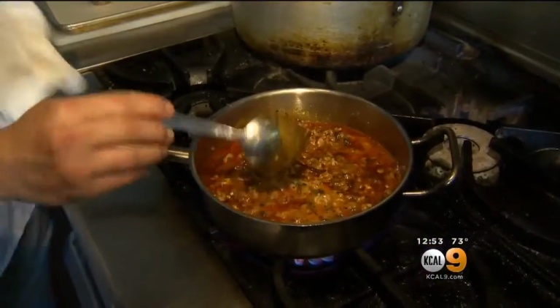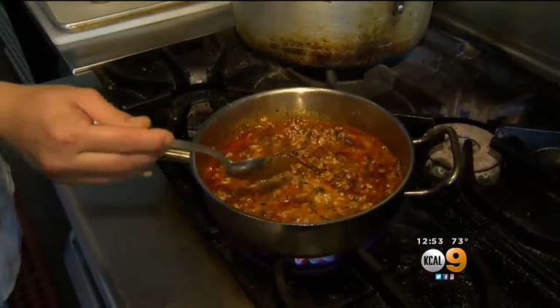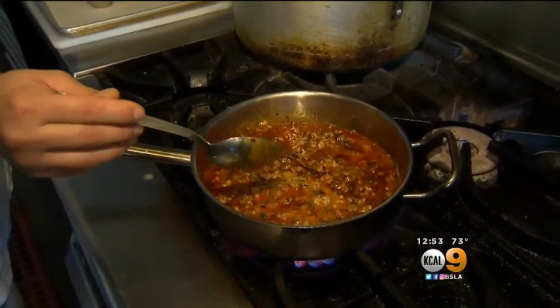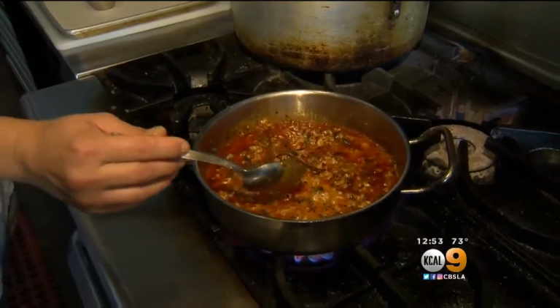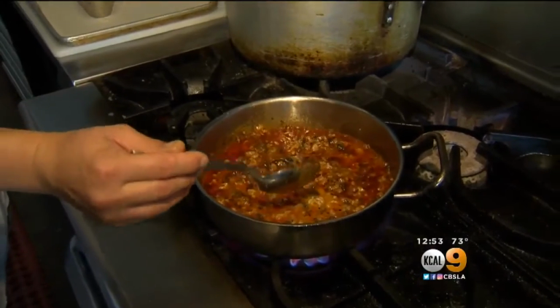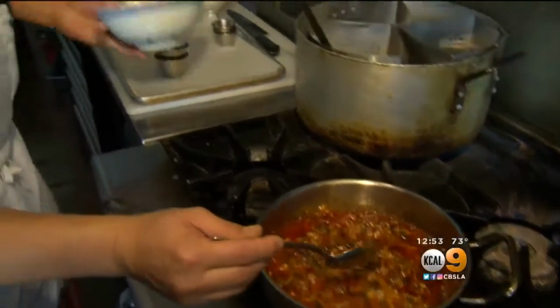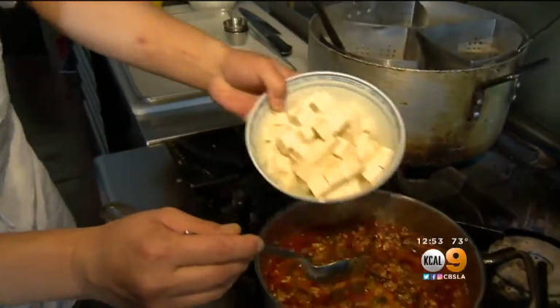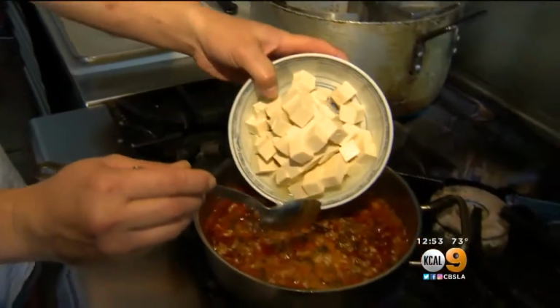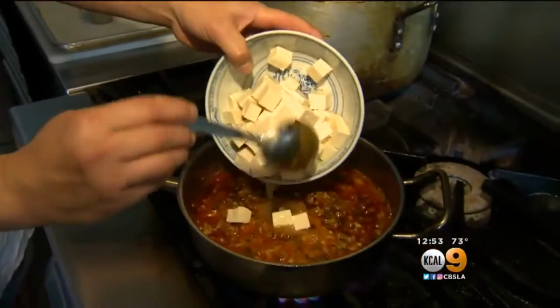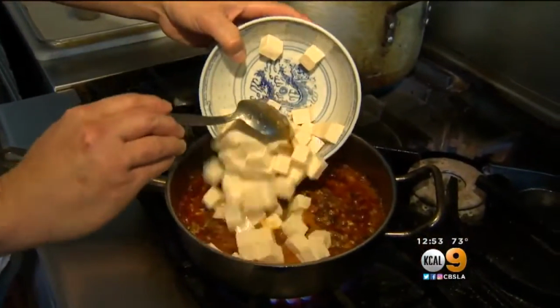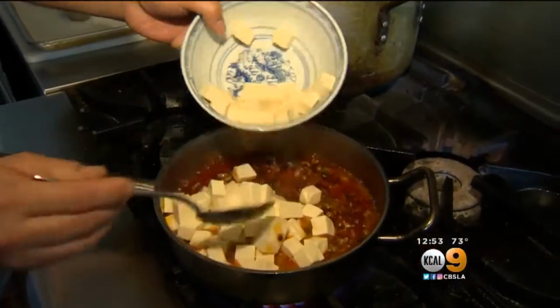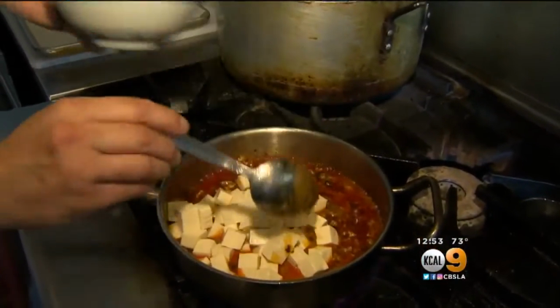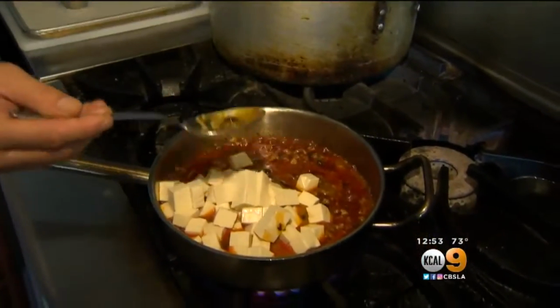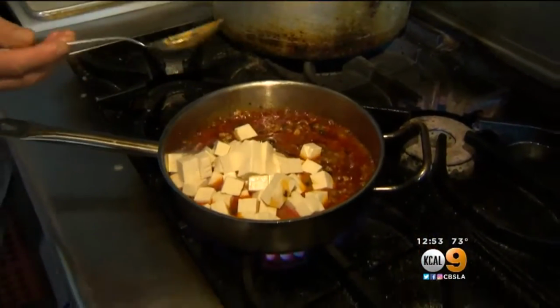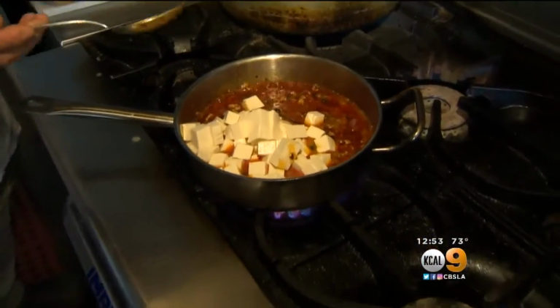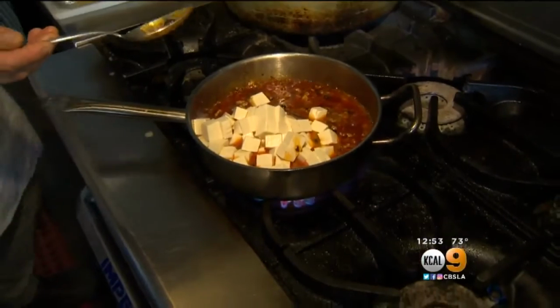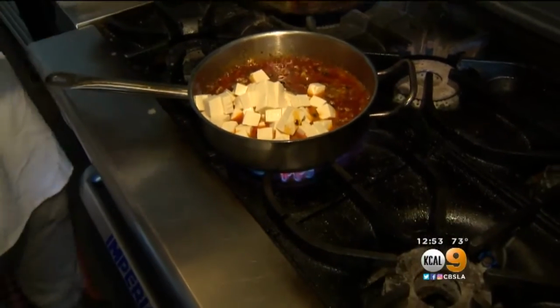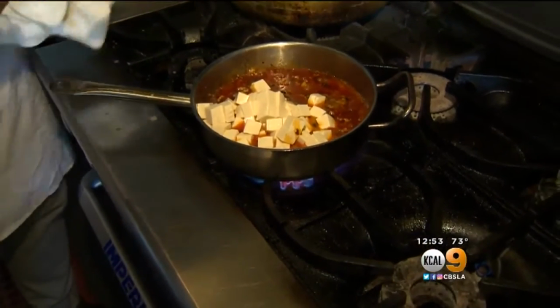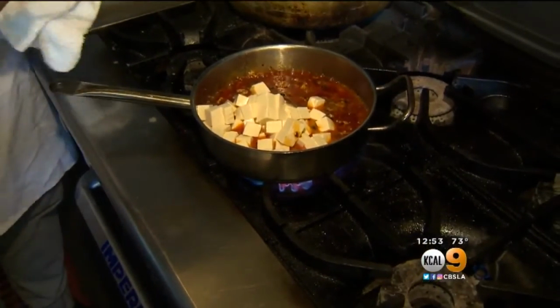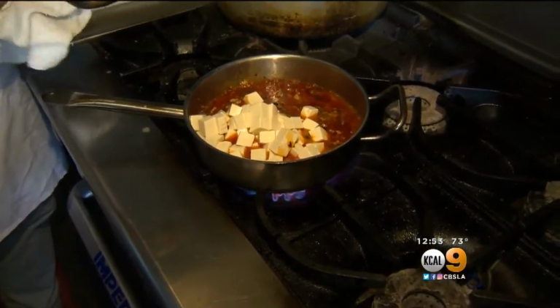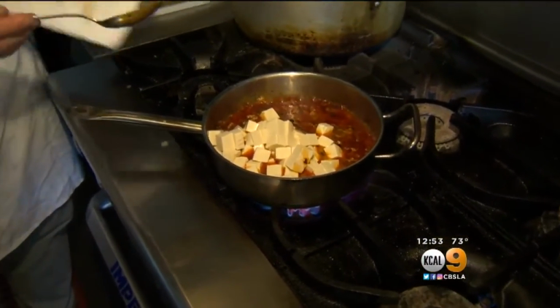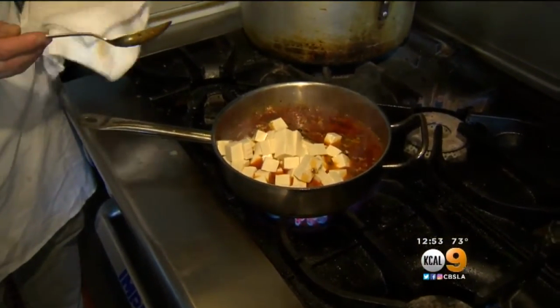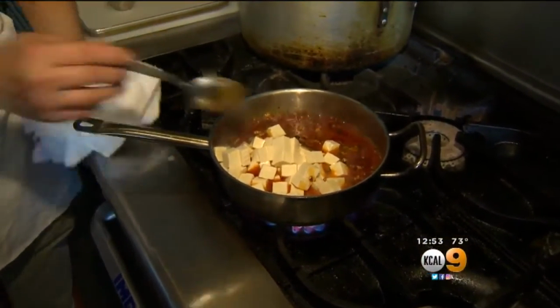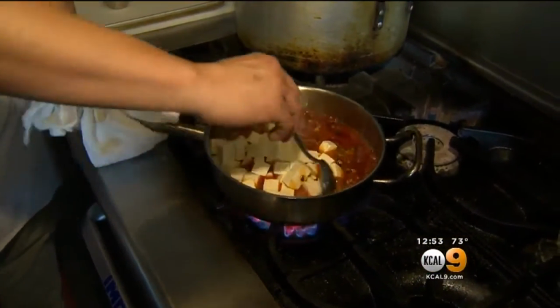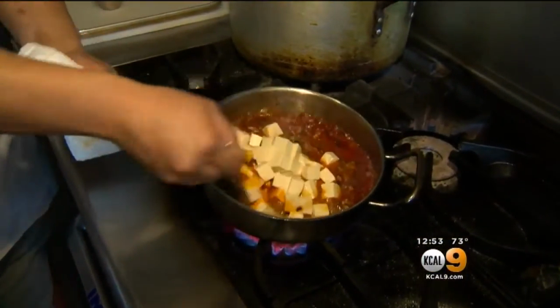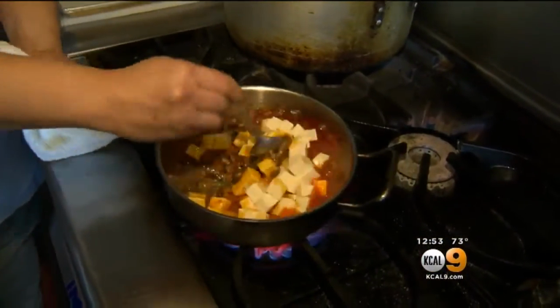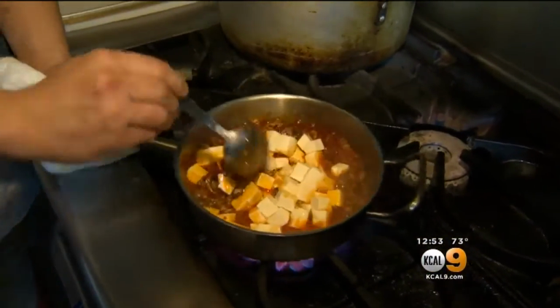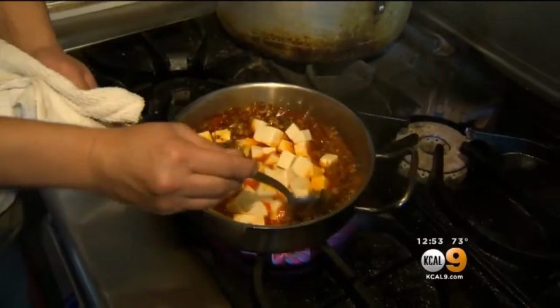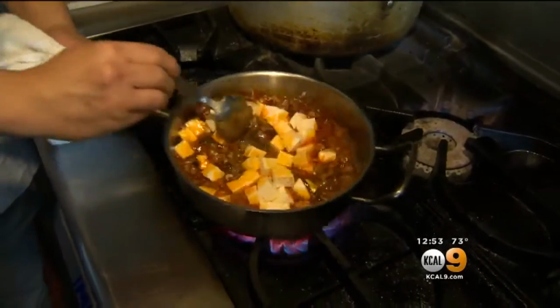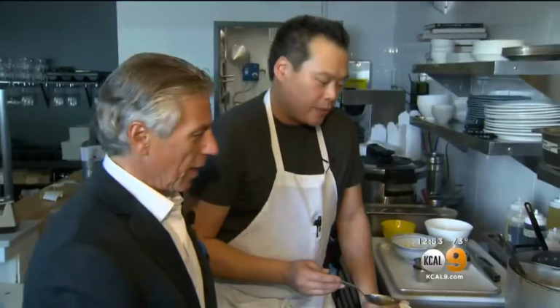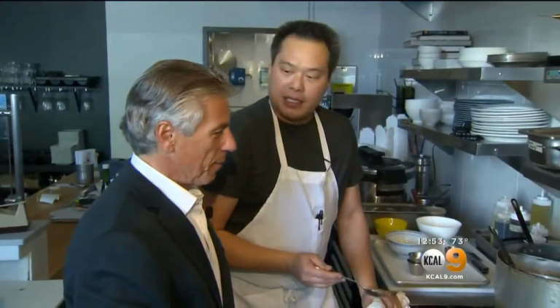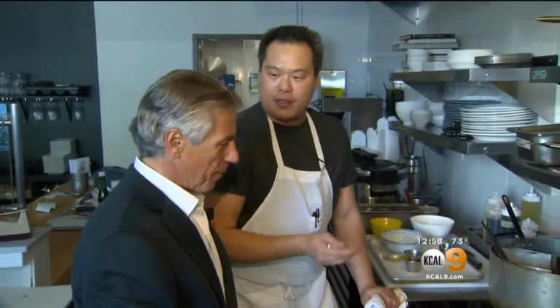So at the very end, you add your tofu. Now, what kind of tofu are you adding? Right now we use Meiji tofu — it's made in Gardena. It's all non-GMO and it's locally made. We're just going to let it melt for a little bit and then we're going to plate it up.